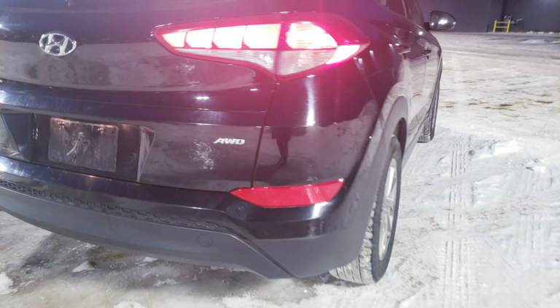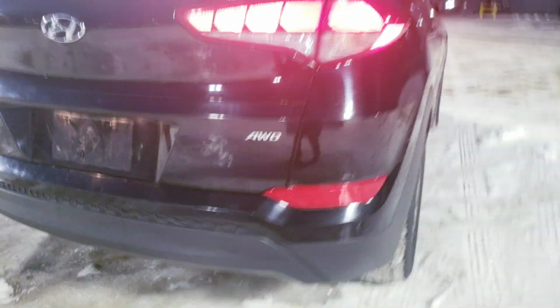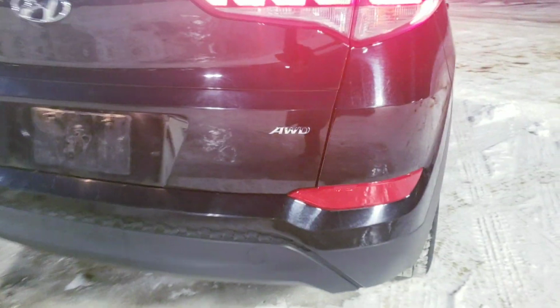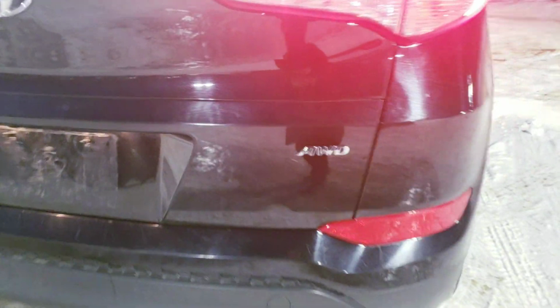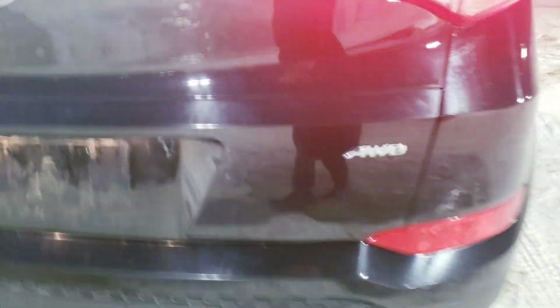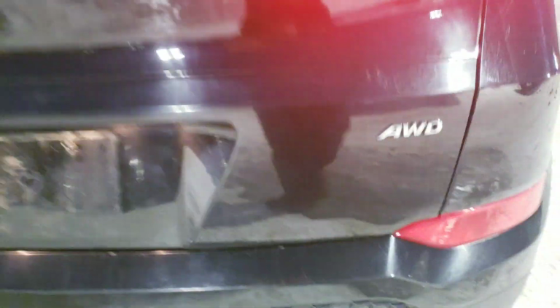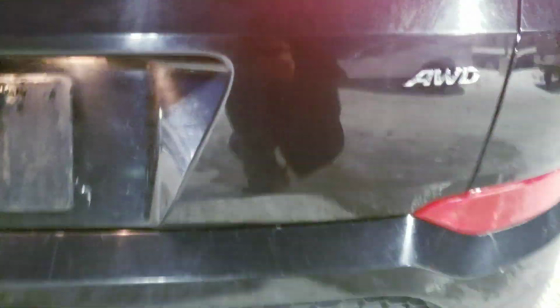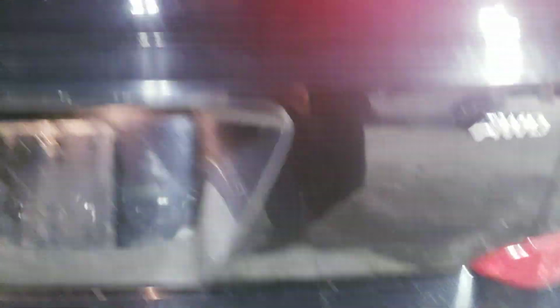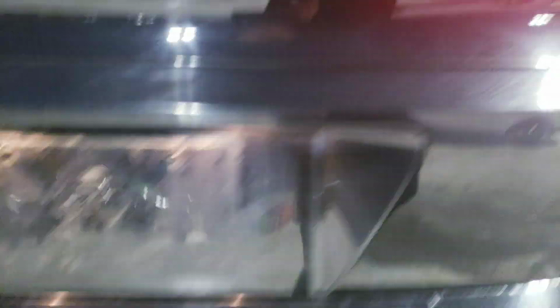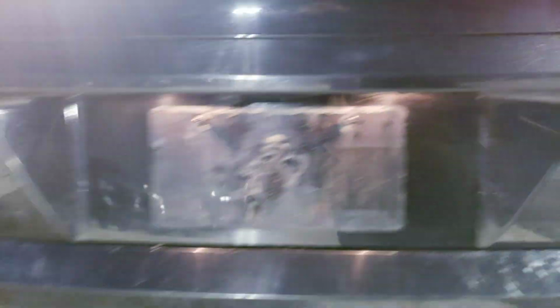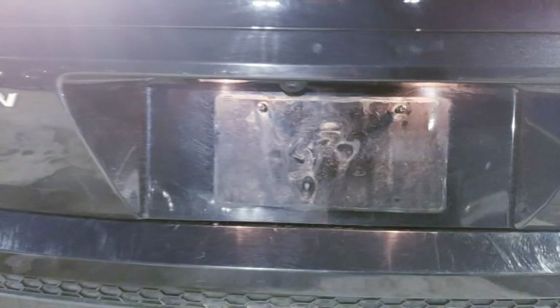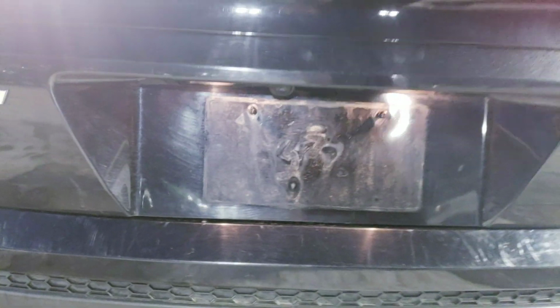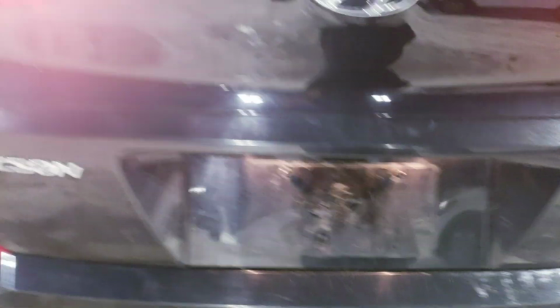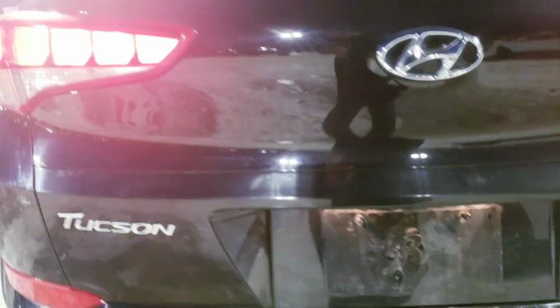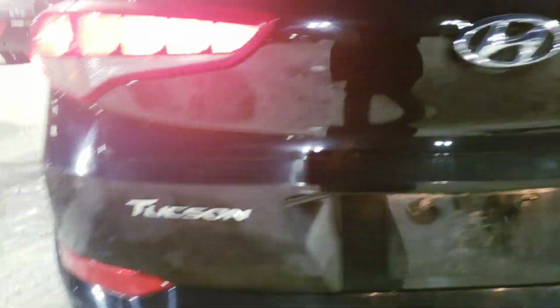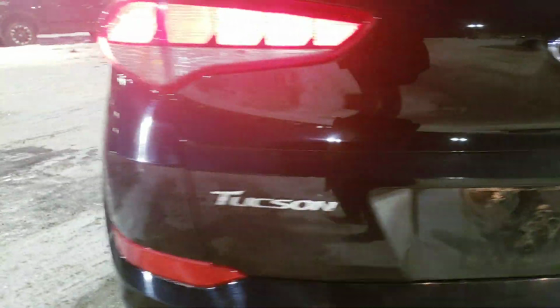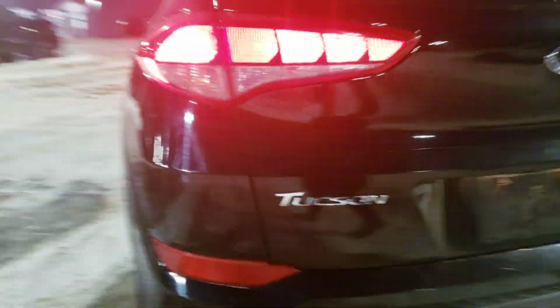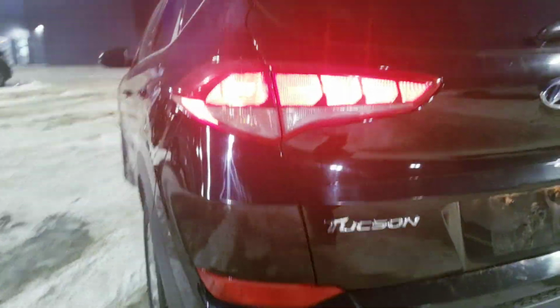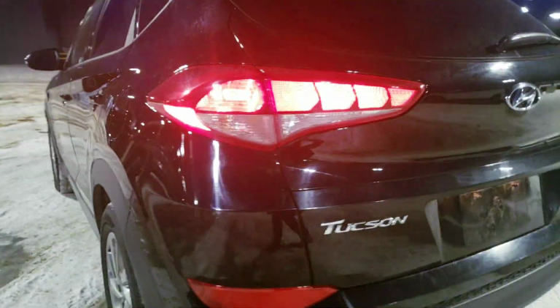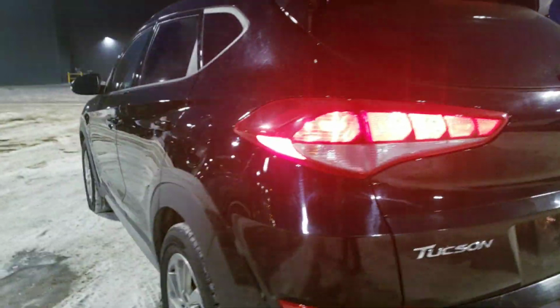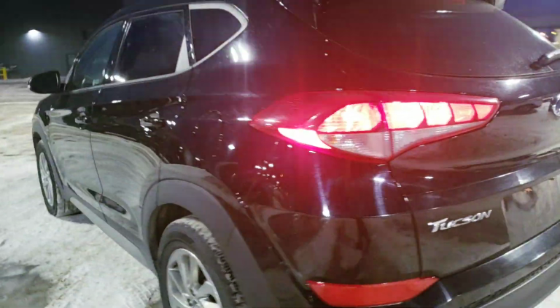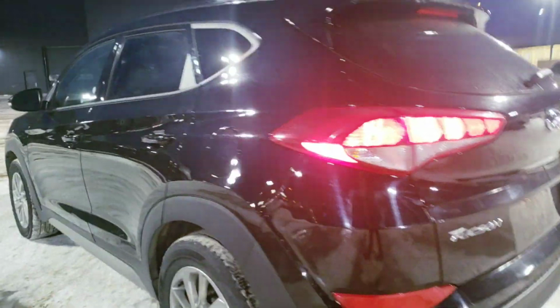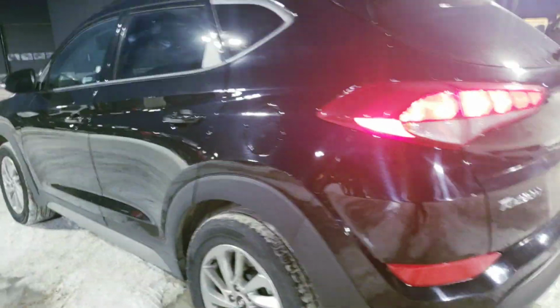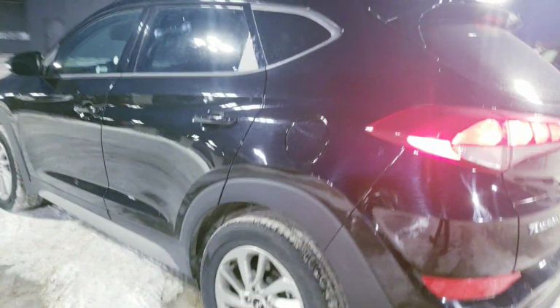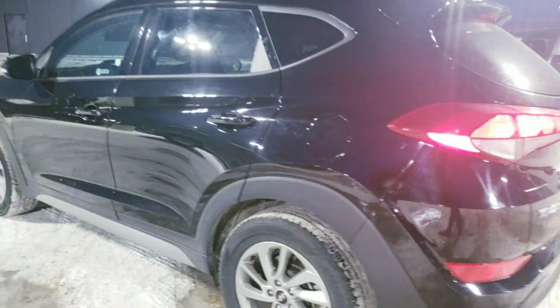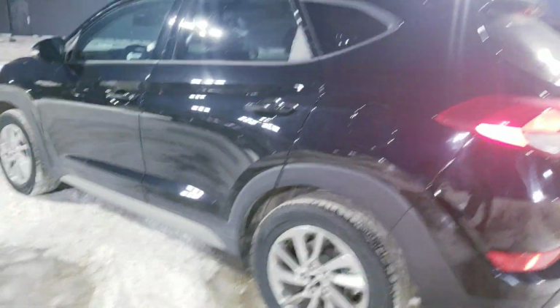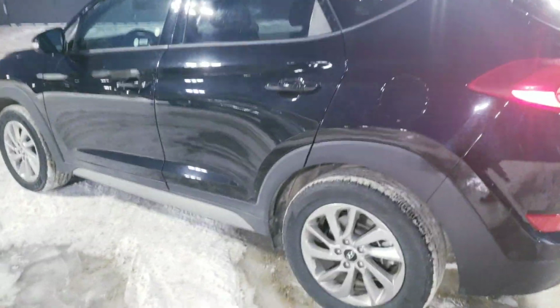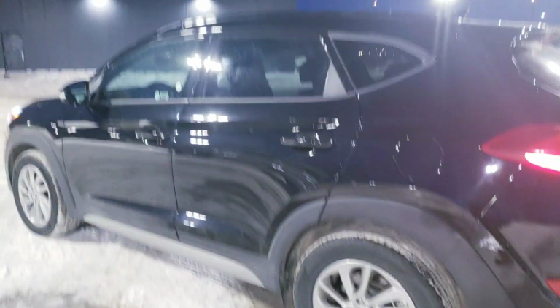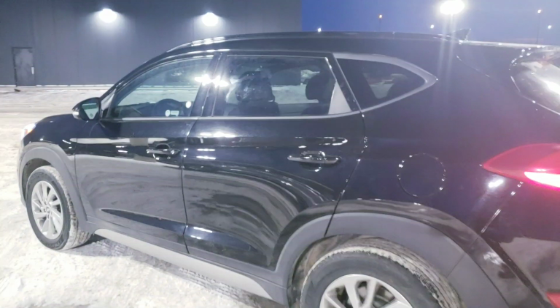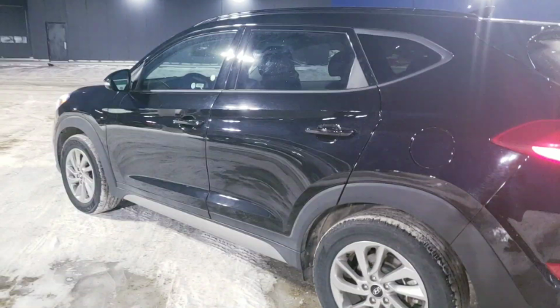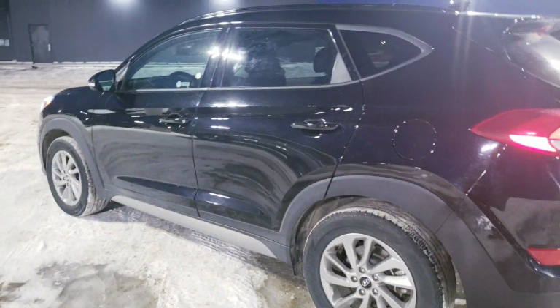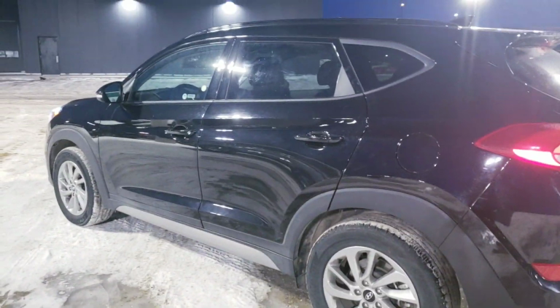The all-wheel drive has a backup camera installed to it. Let's take a quick look inside.